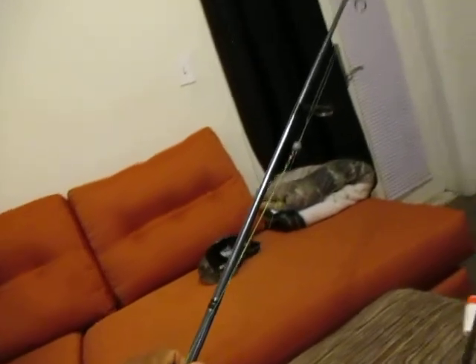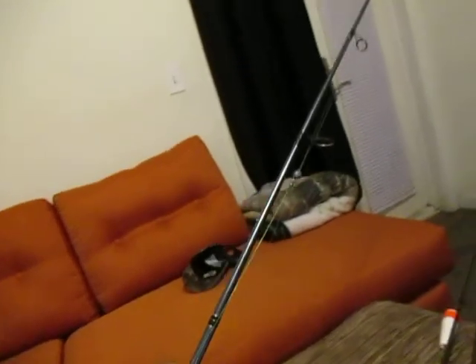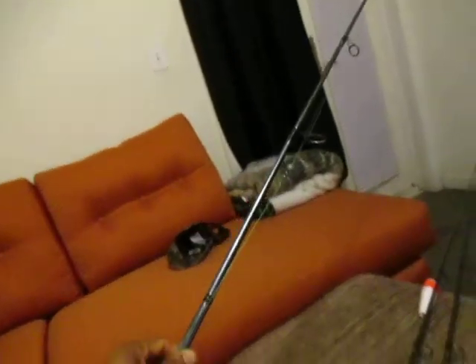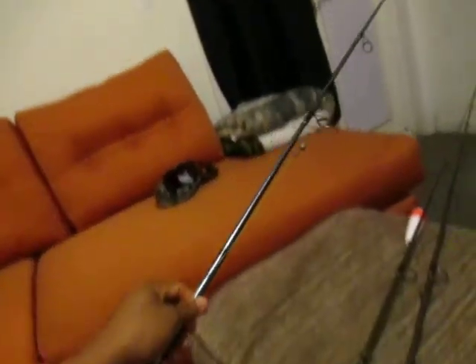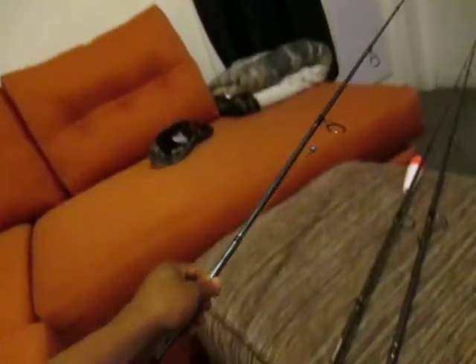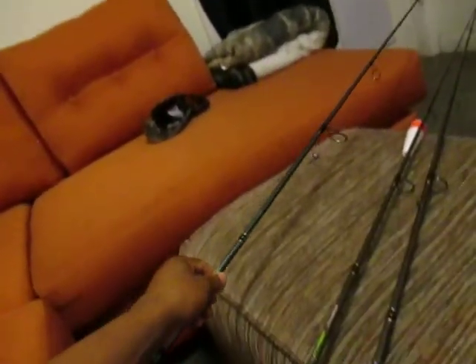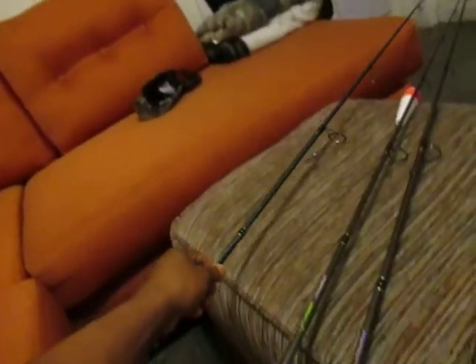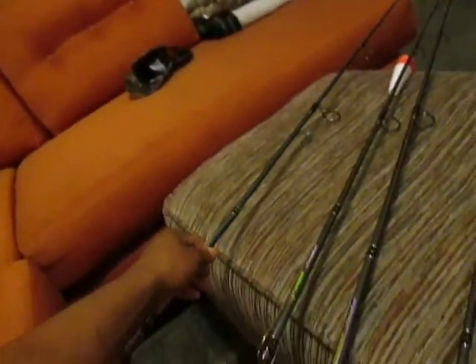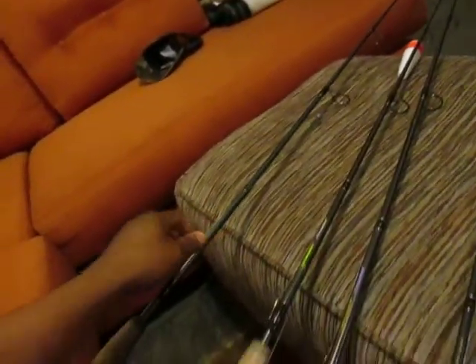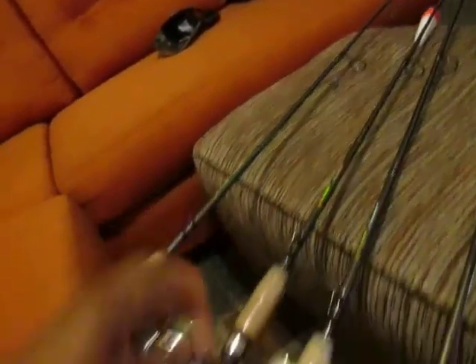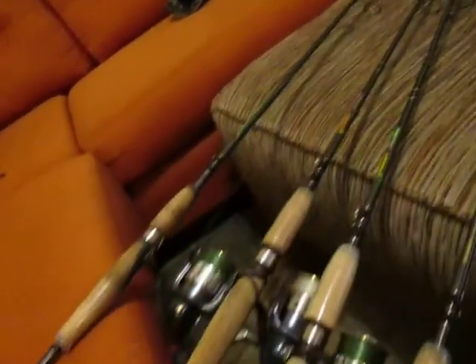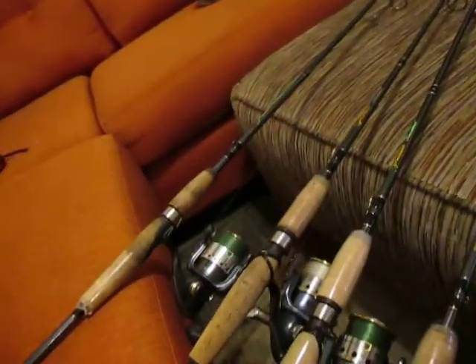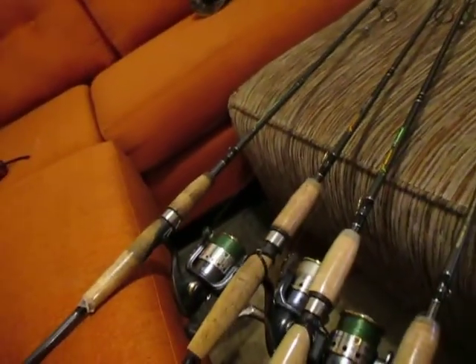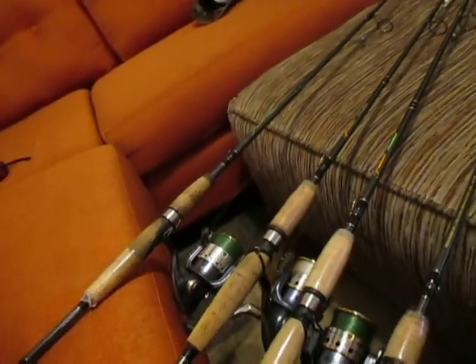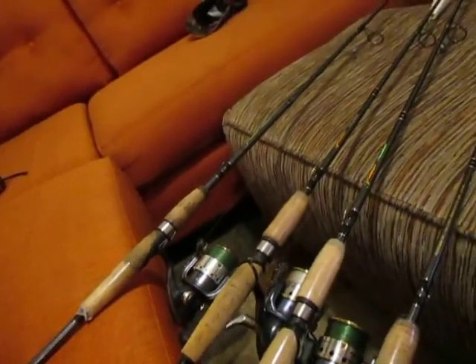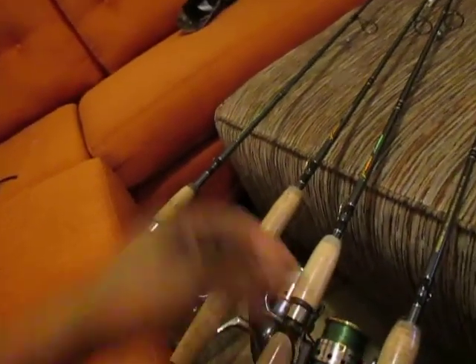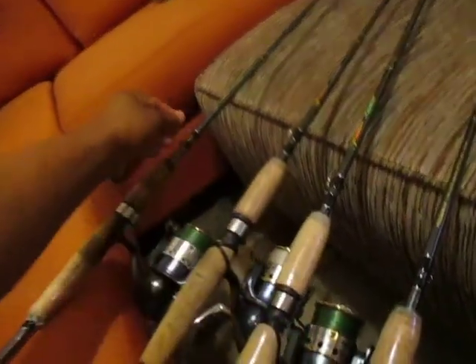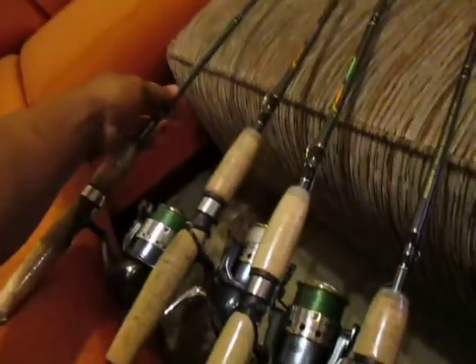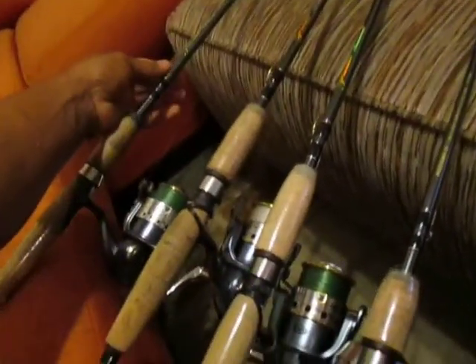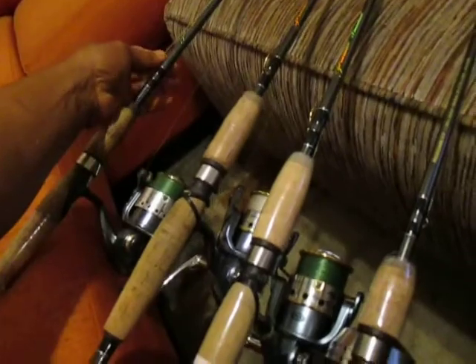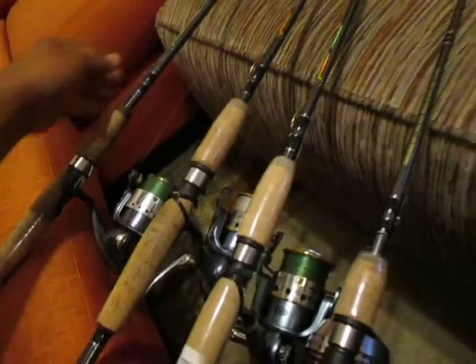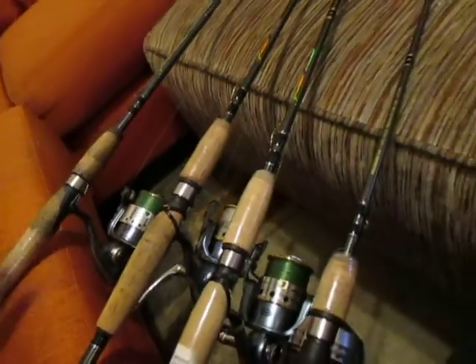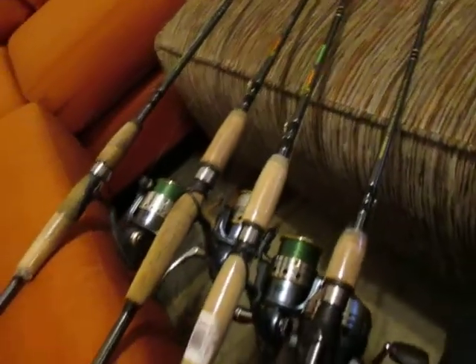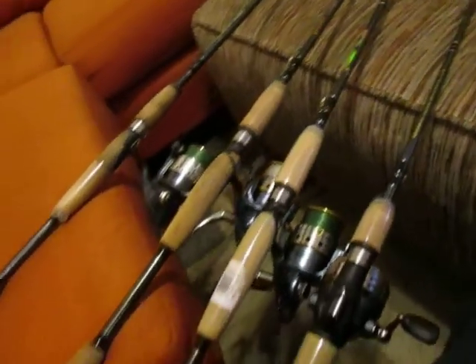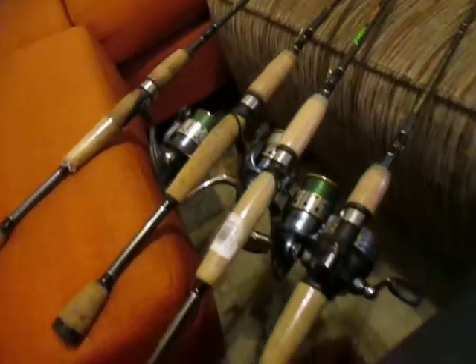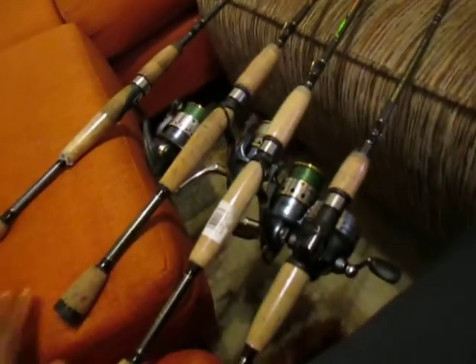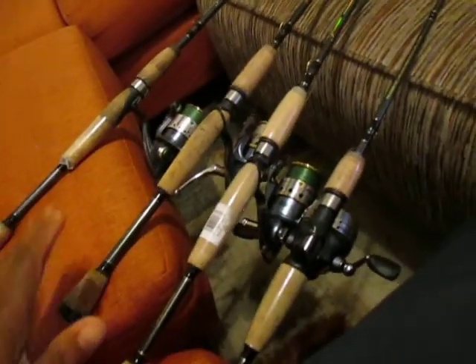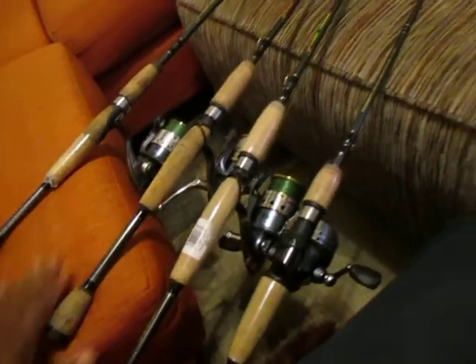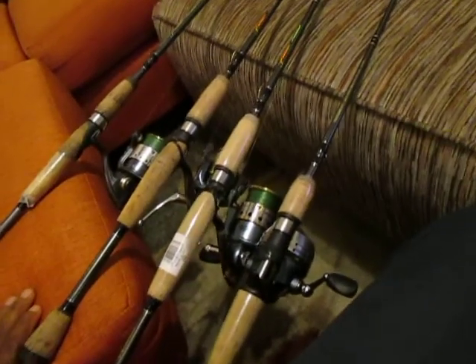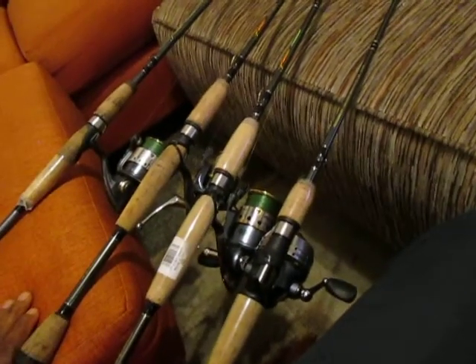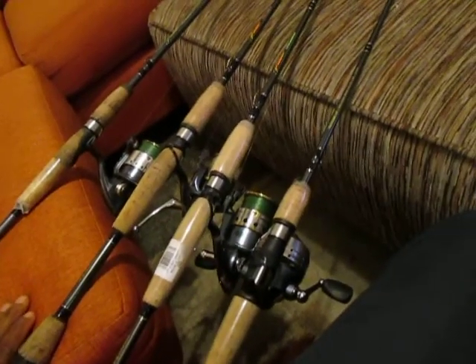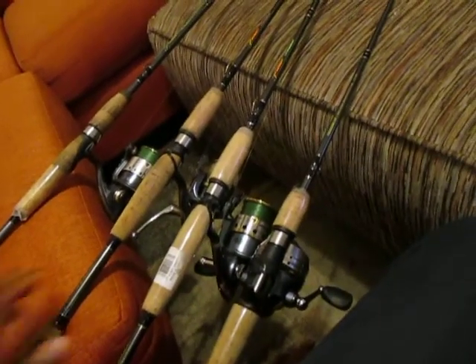And I don't lose fish. Pretty much, if I have a good hook, they can cancel Christmas. But these are my favorite fishing poles, man. I love them.